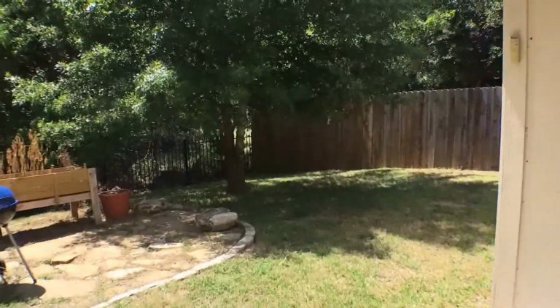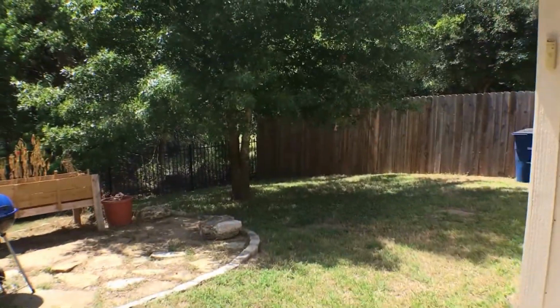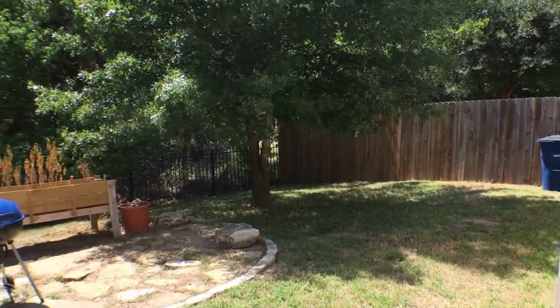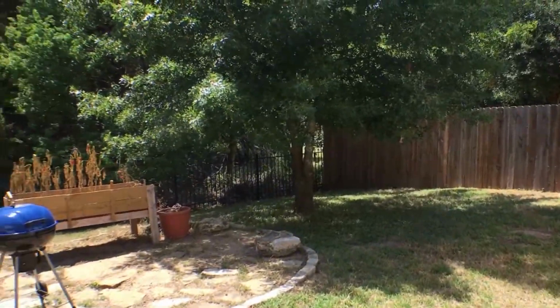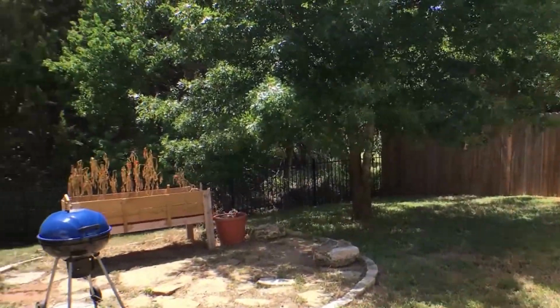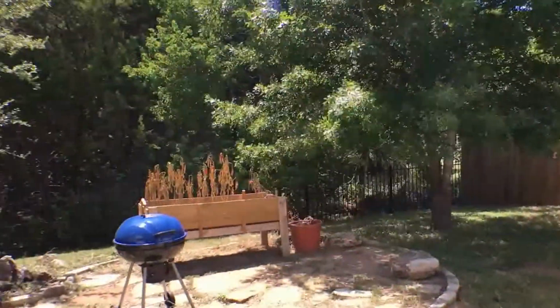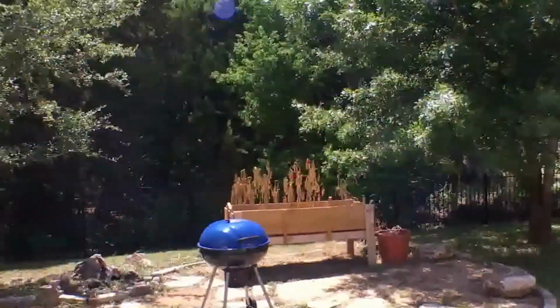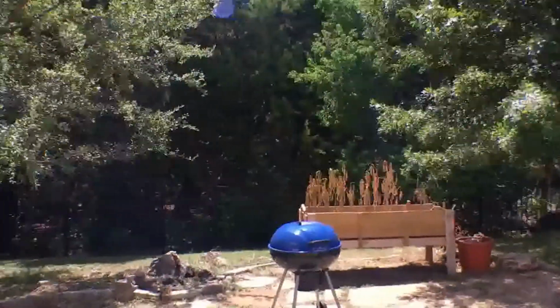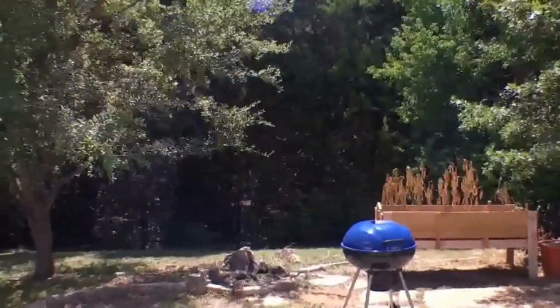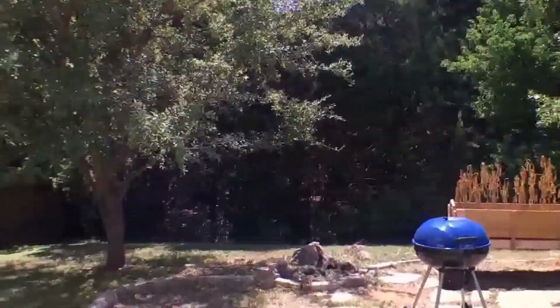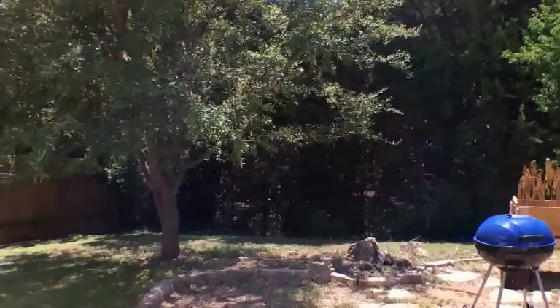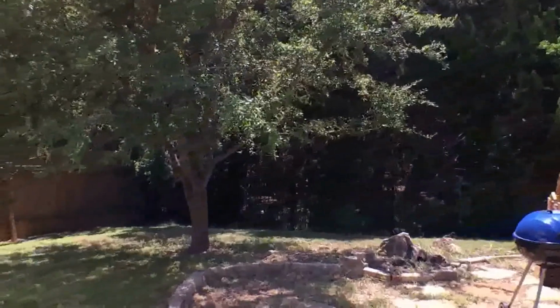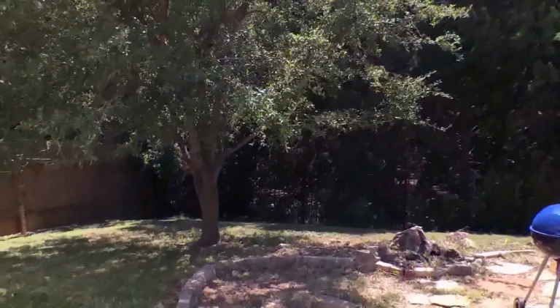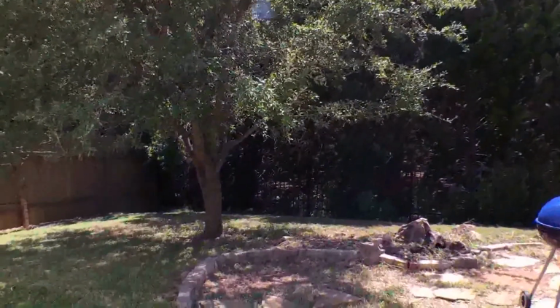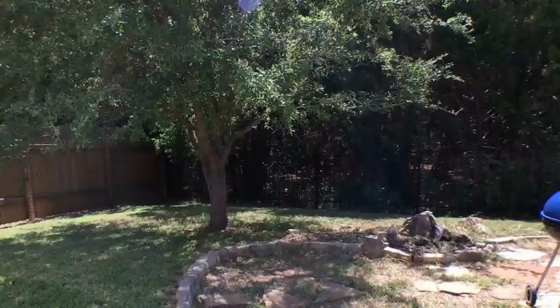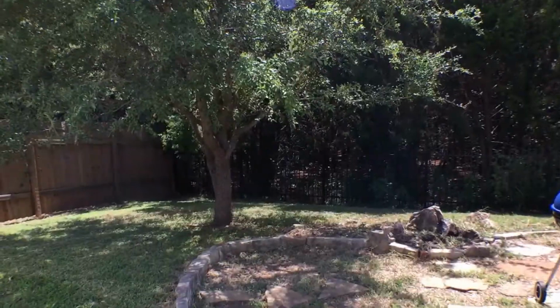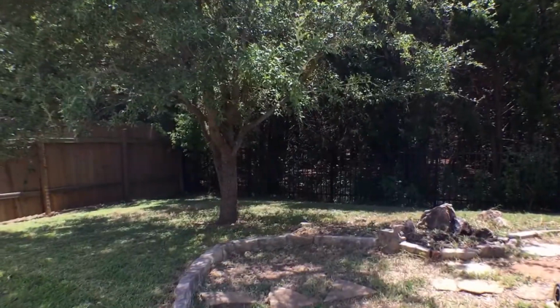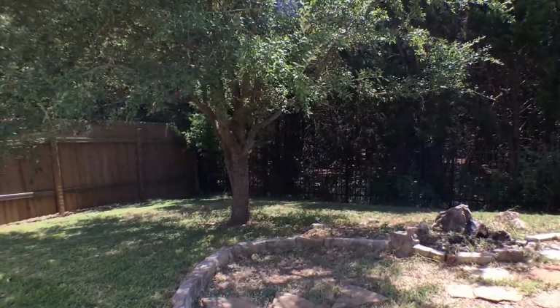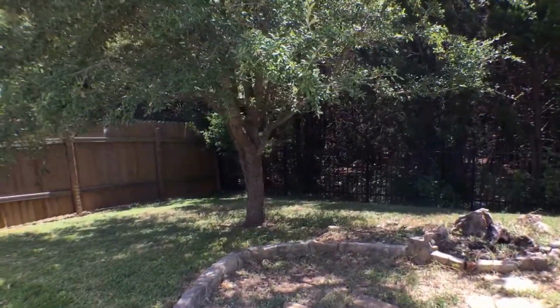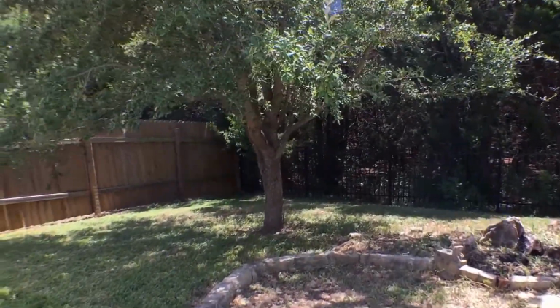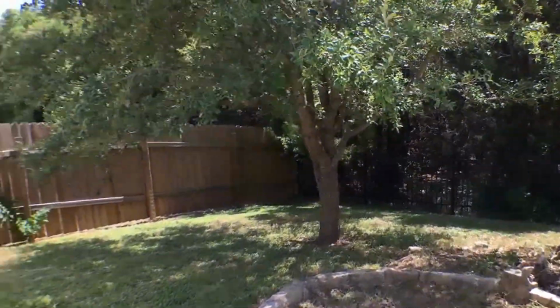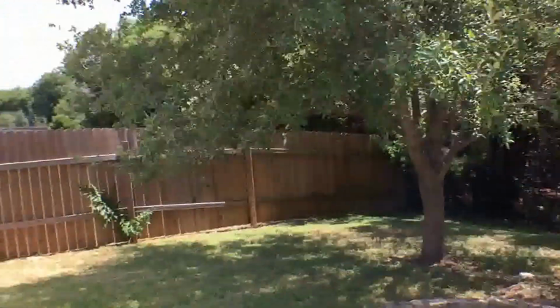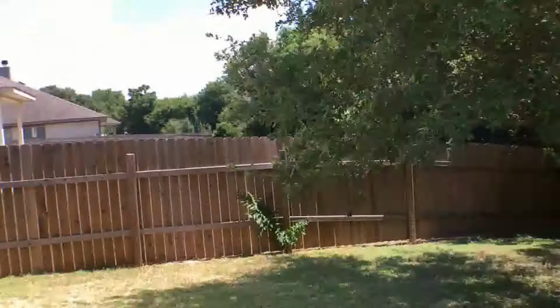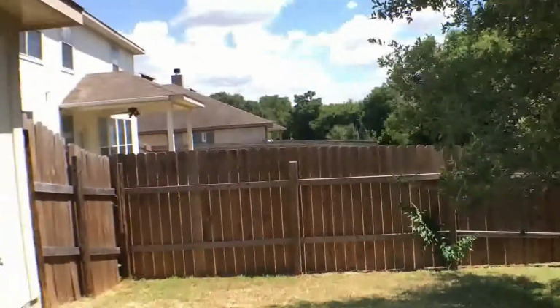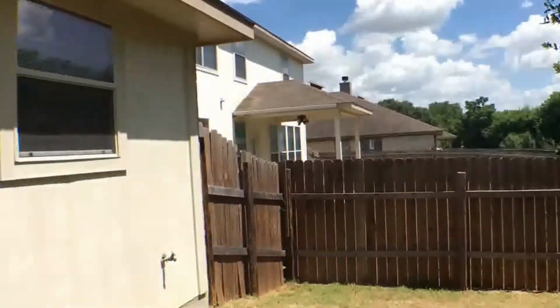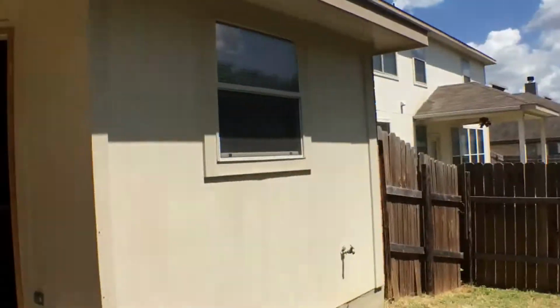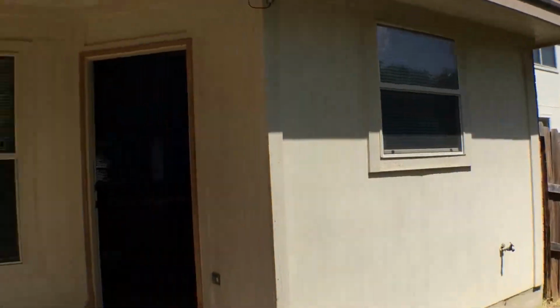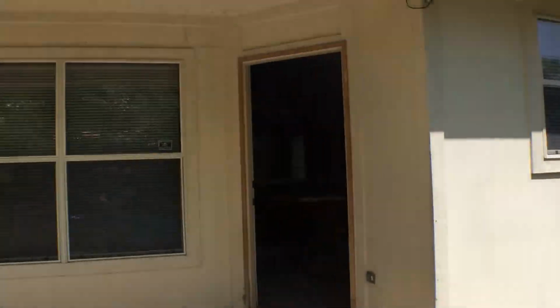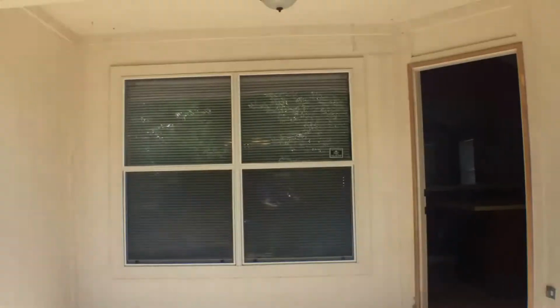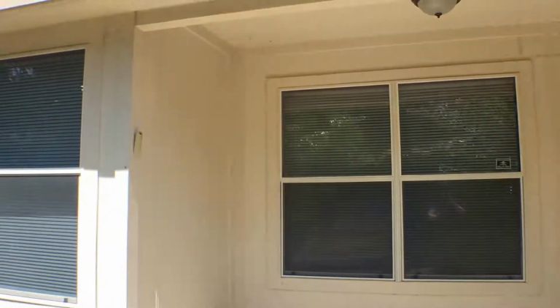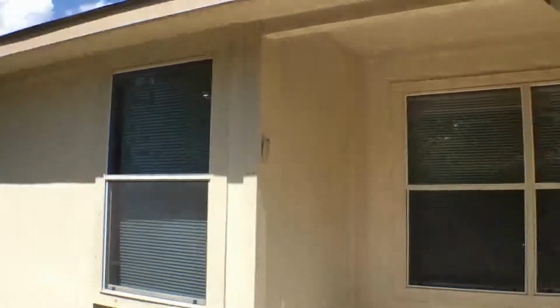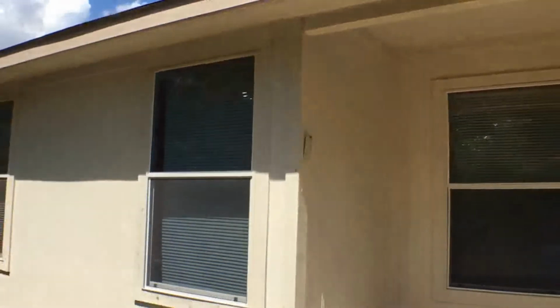Very nicely sized backyard there. You can see it backs up to a green belt, and we will step out just a little and spin around. You see the back of the house there.